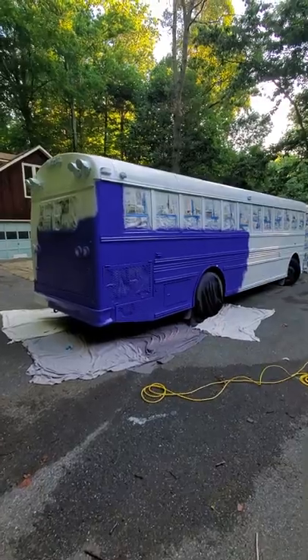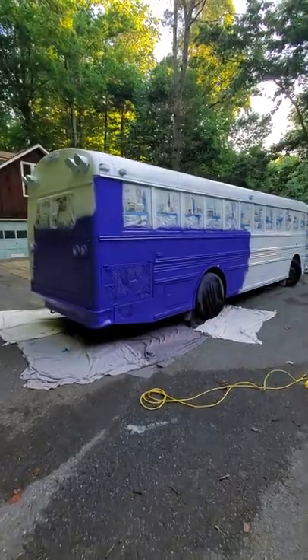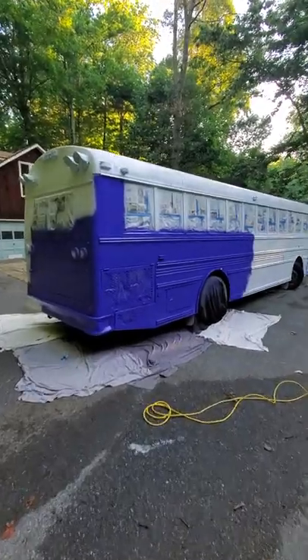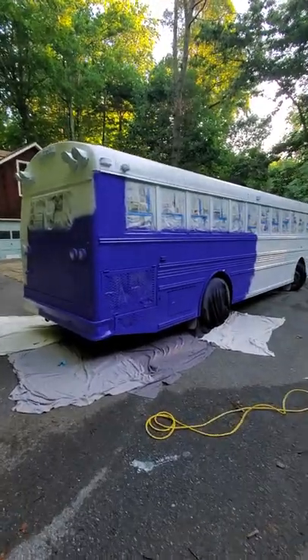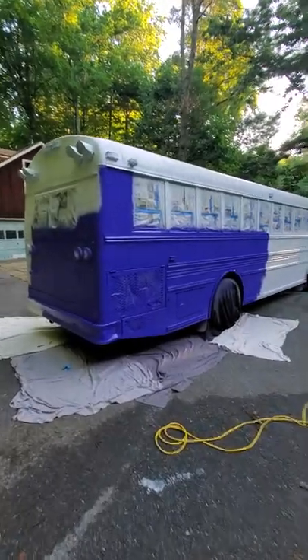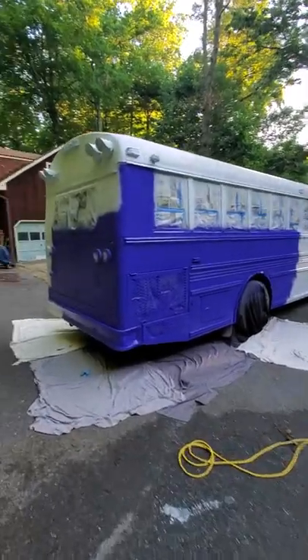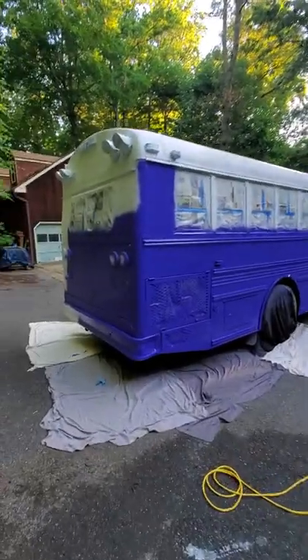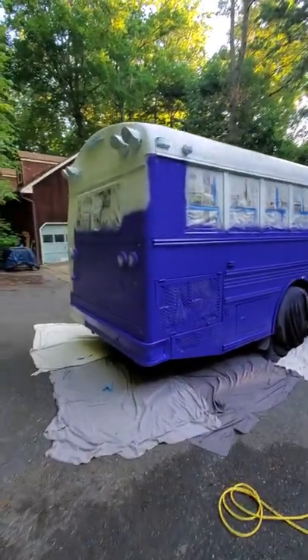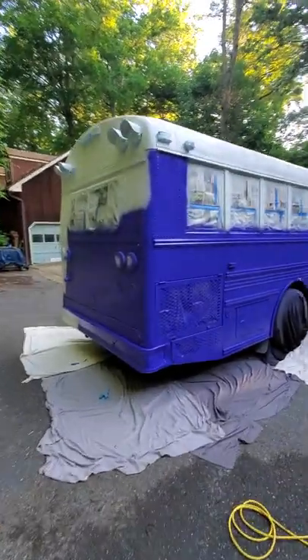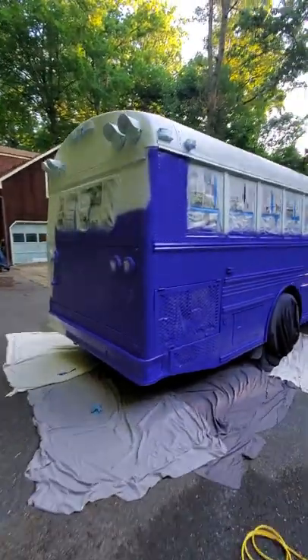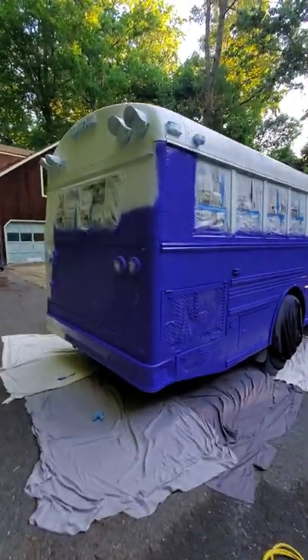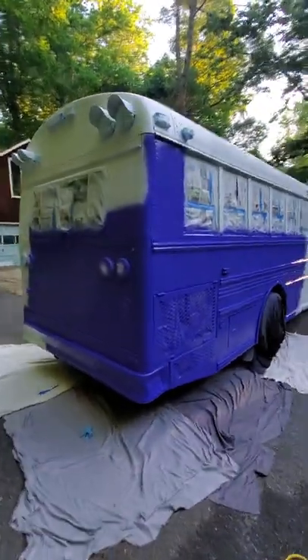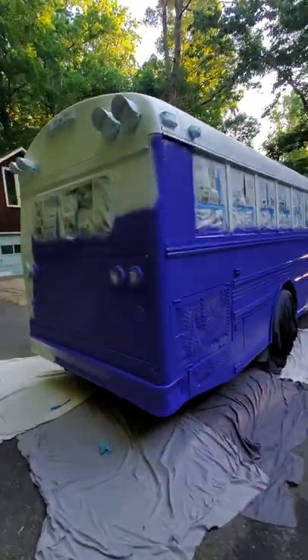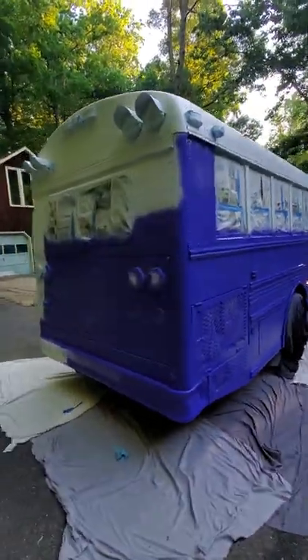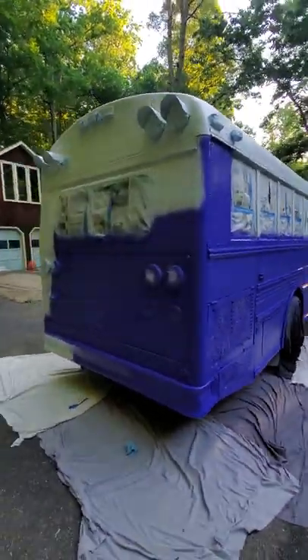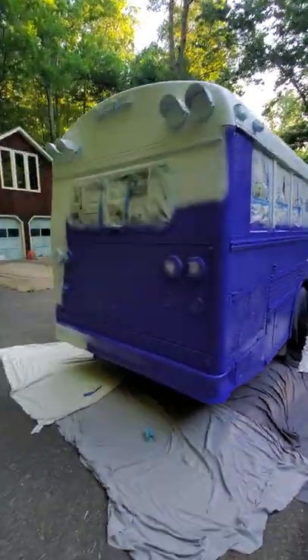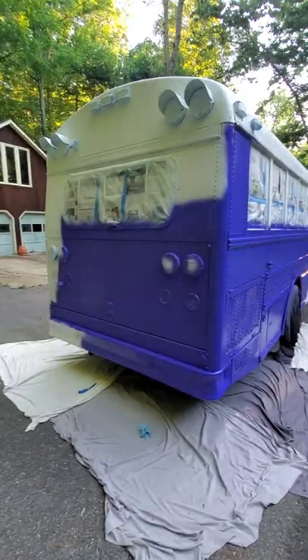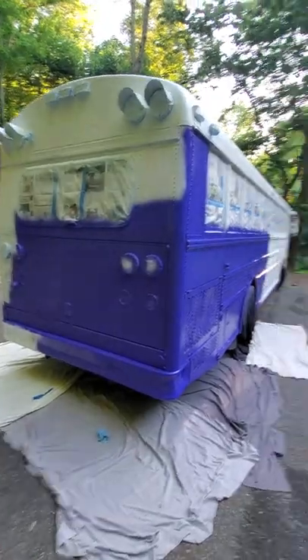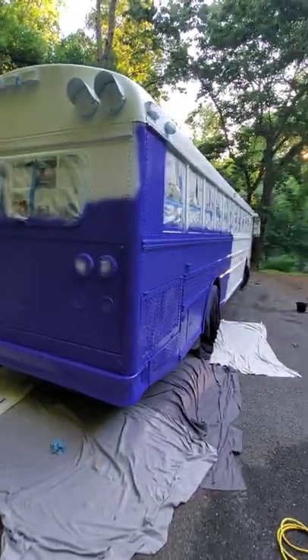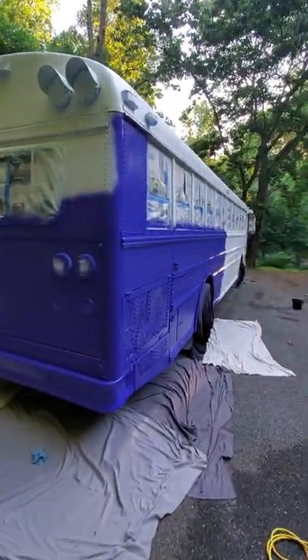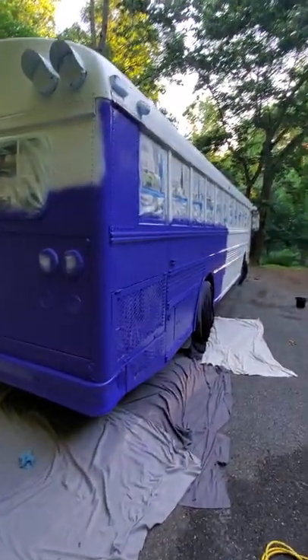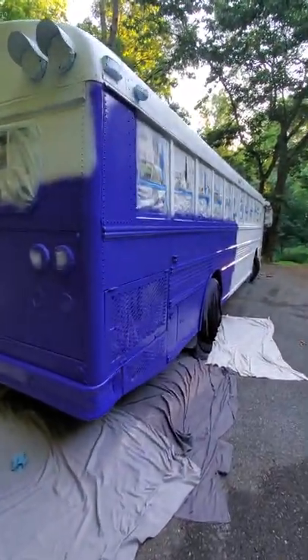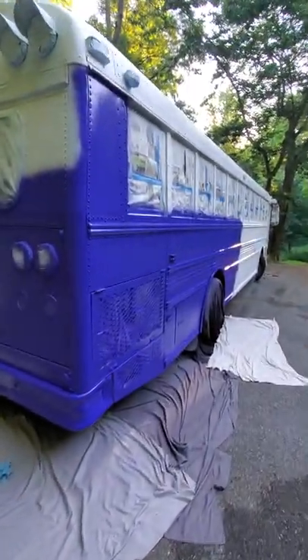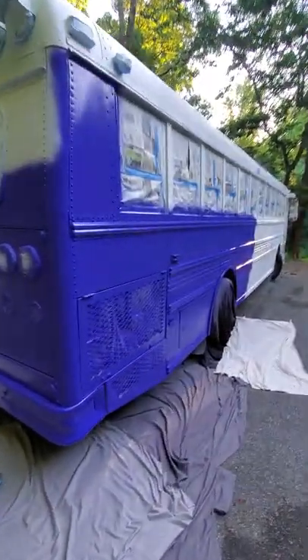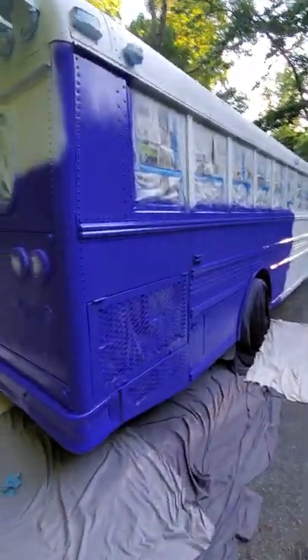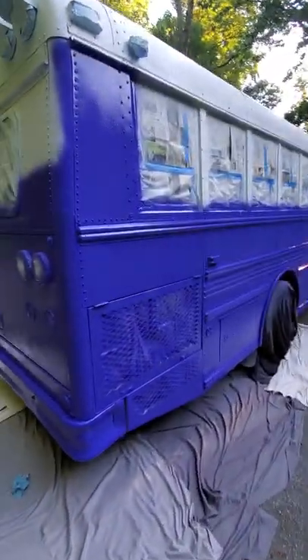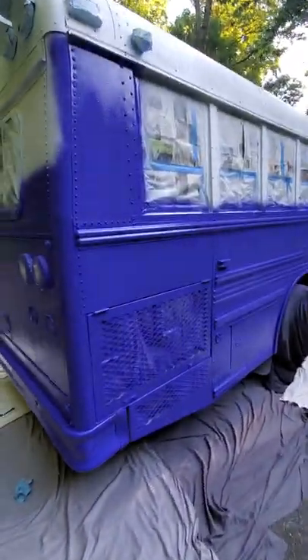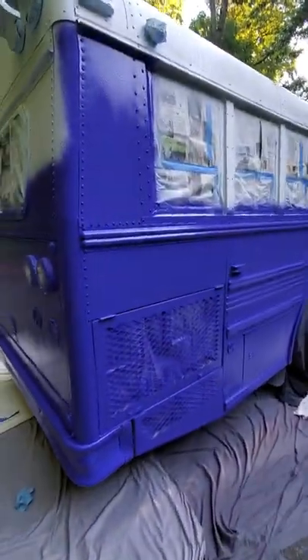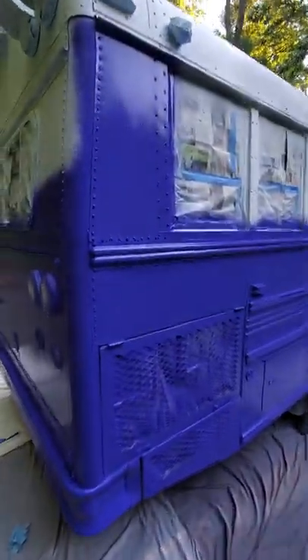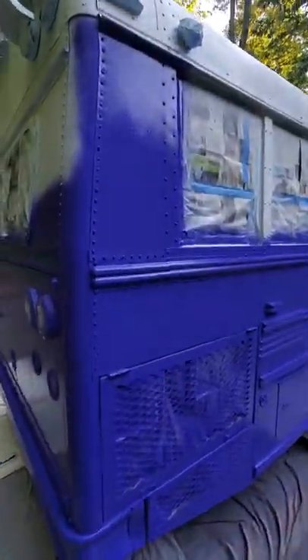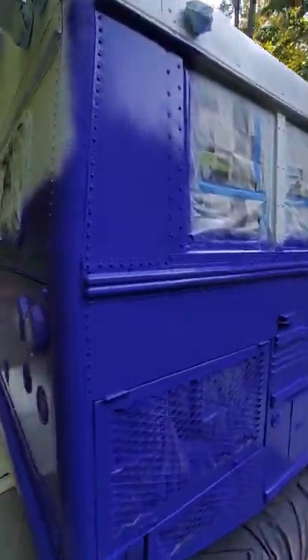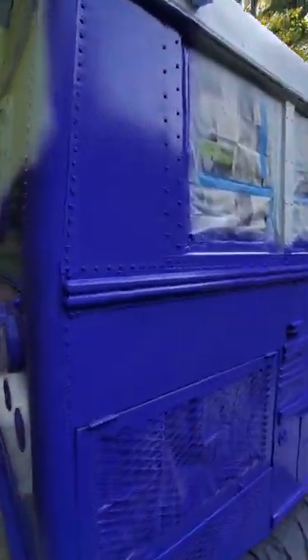What's up everybody, just got a first quick blast of paint on here so you guys can see what it looks like, and I want to show you what I'm using to do this.